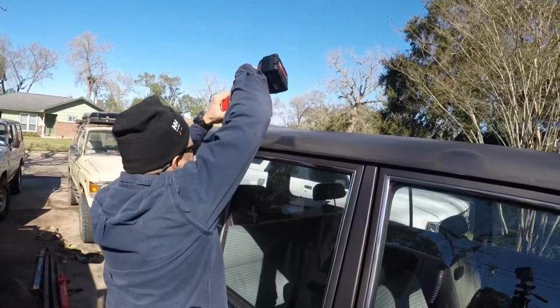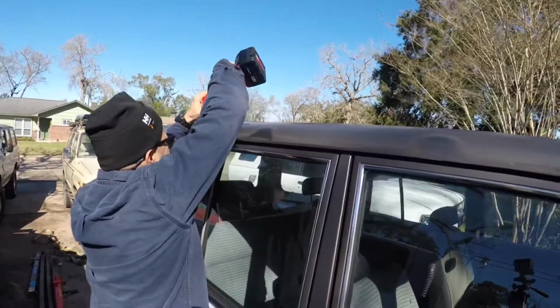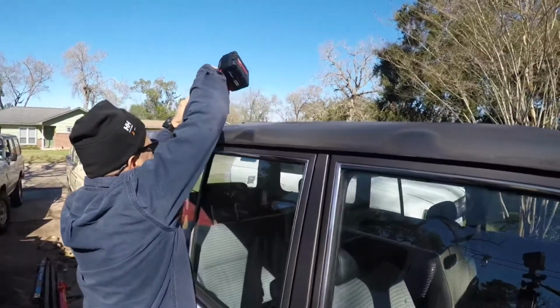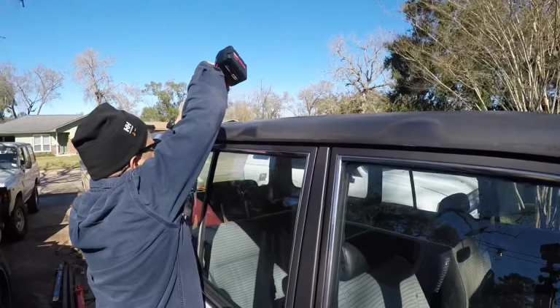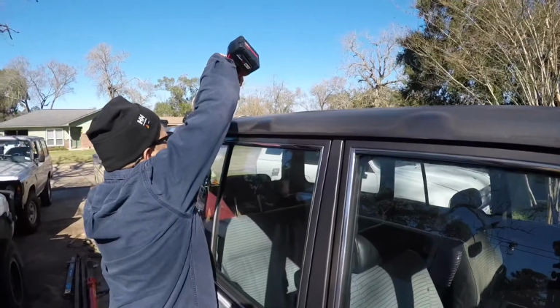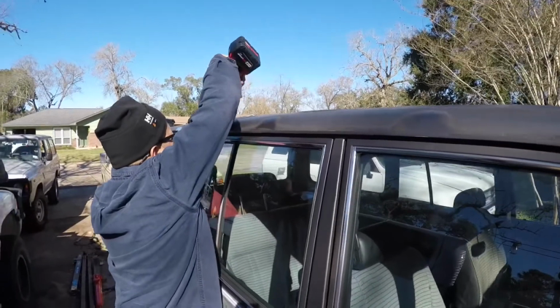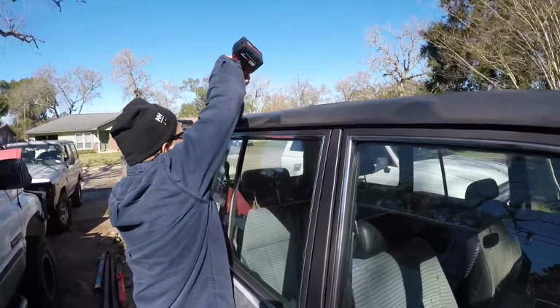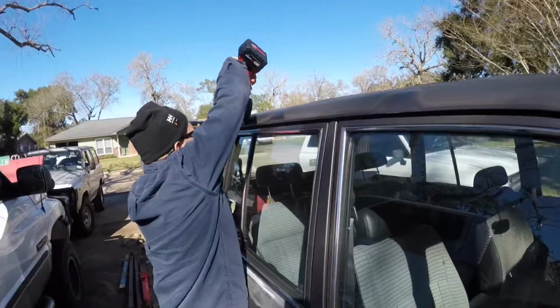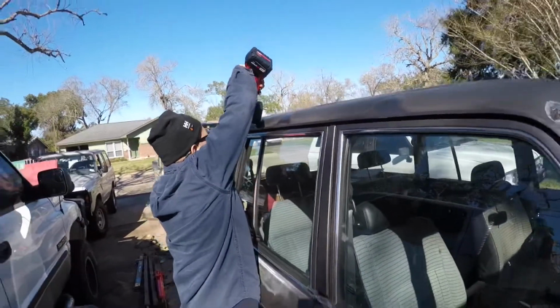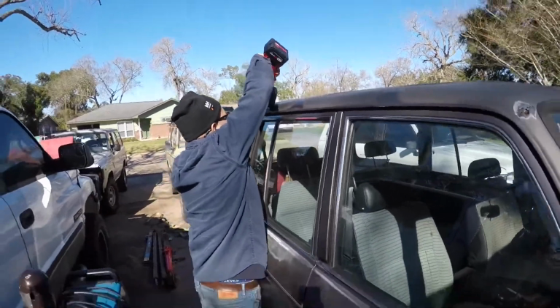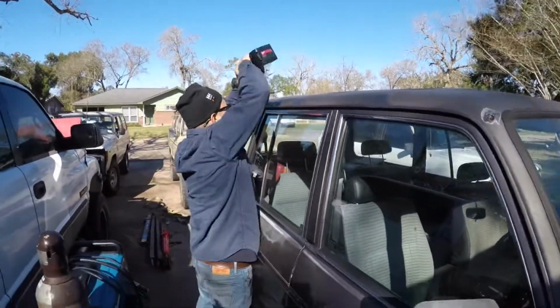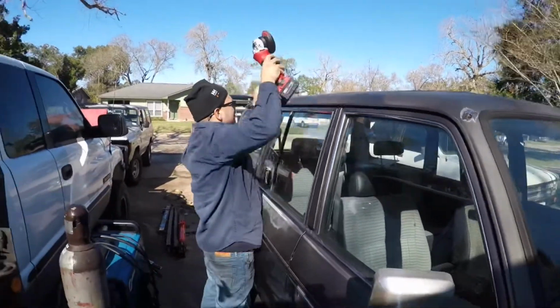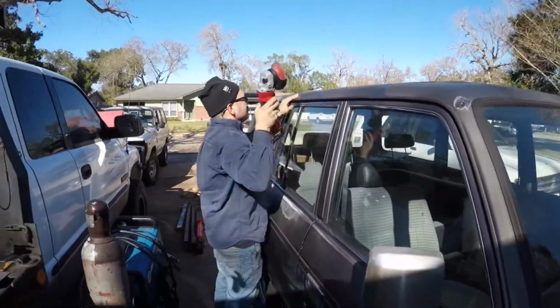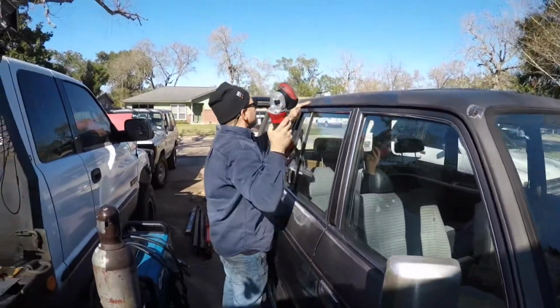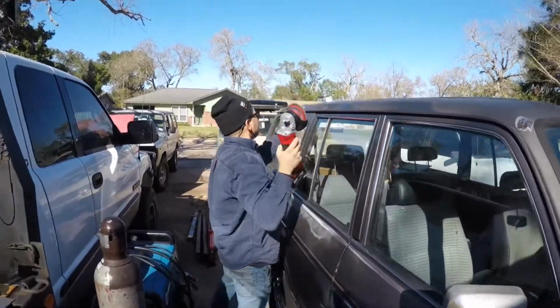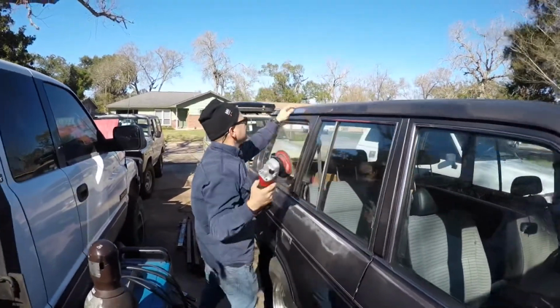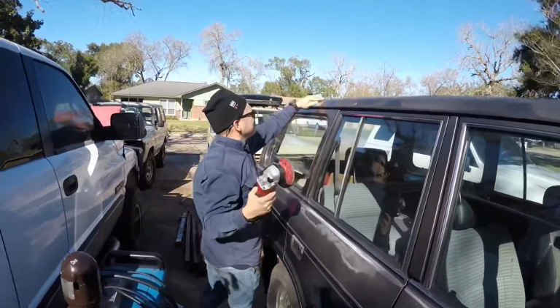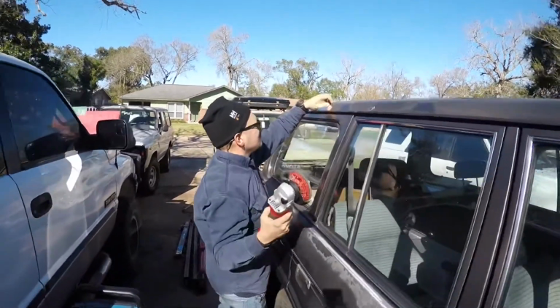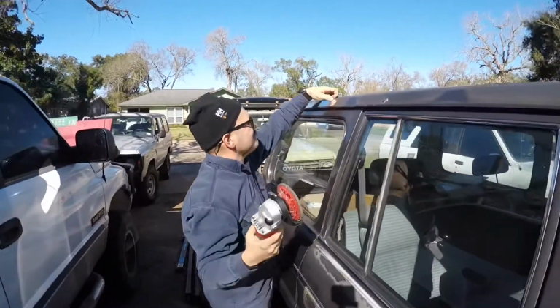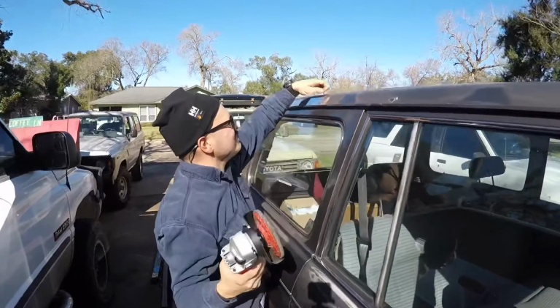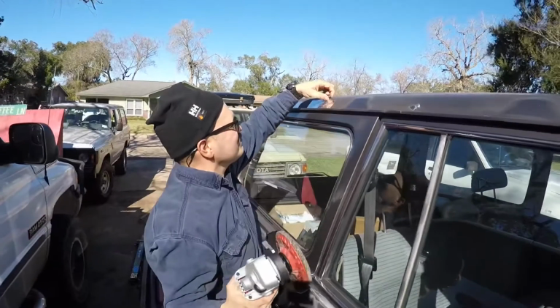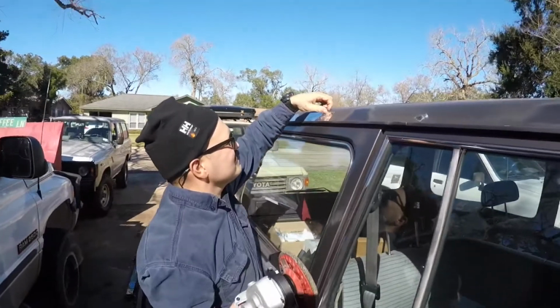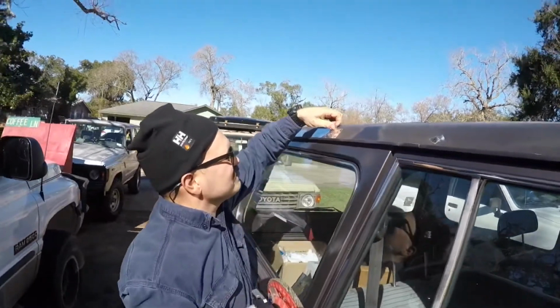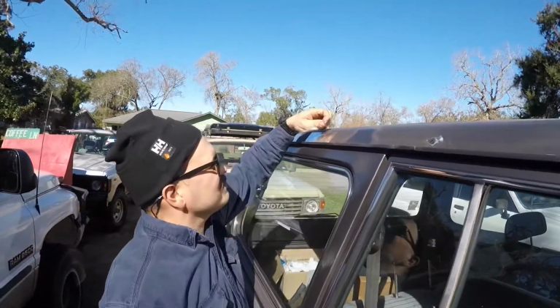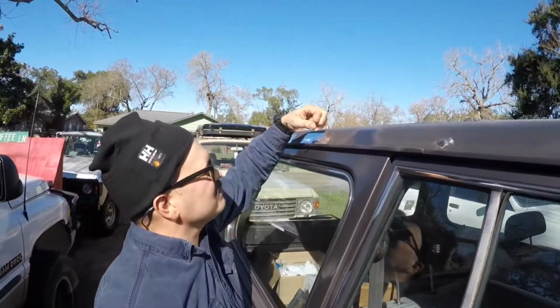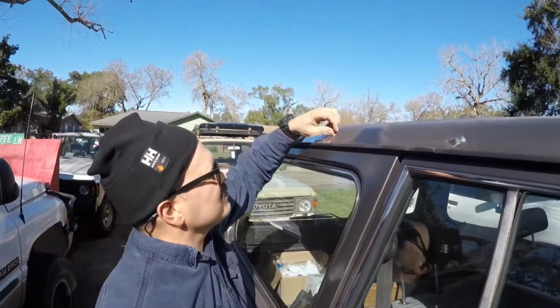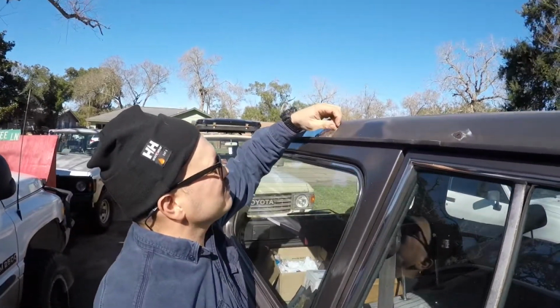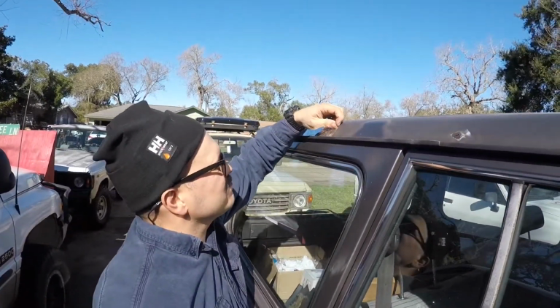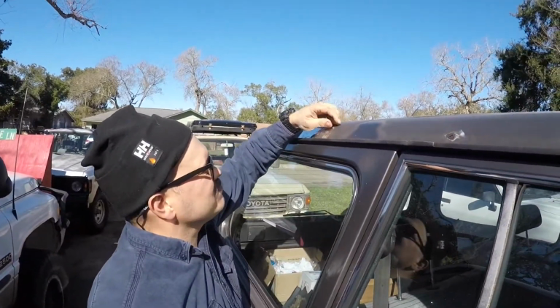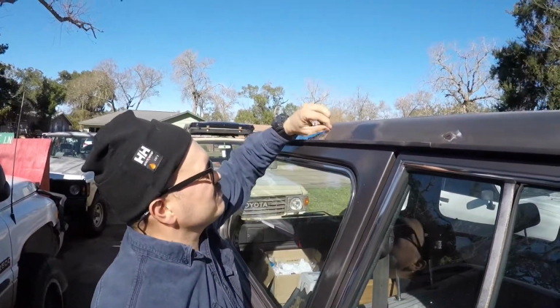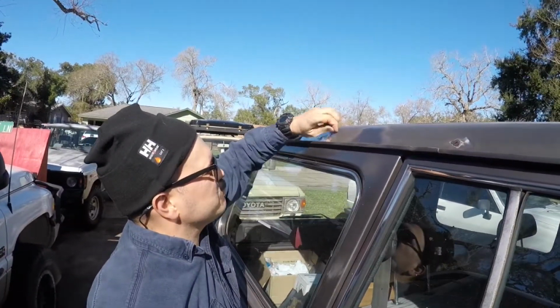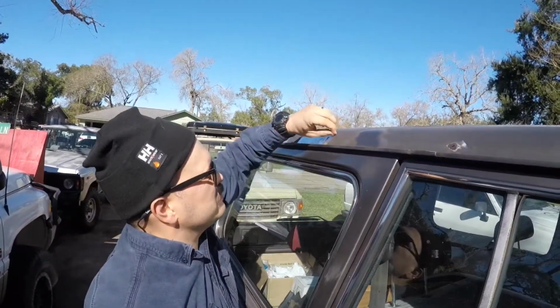The FJ62 — it was mine. Alex bought it and now we are going to rust repair it at Double Wrench Garage. So he's peeling off all of the protective tape.